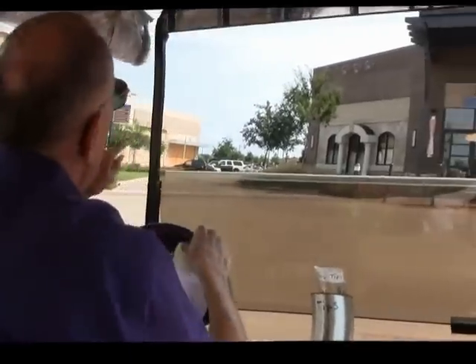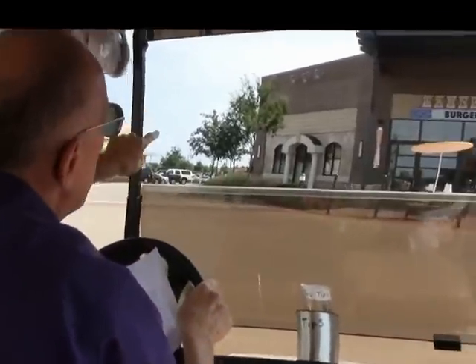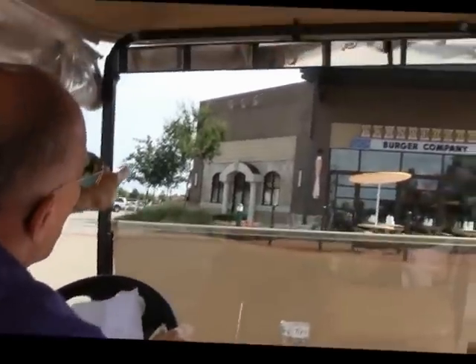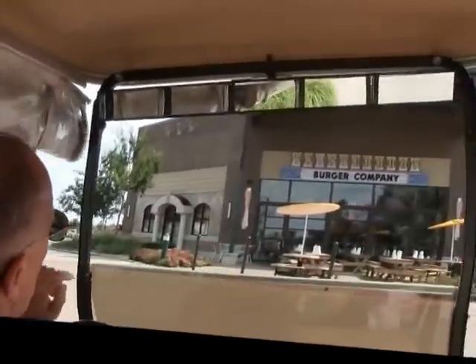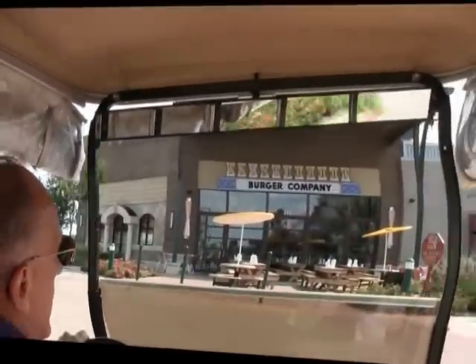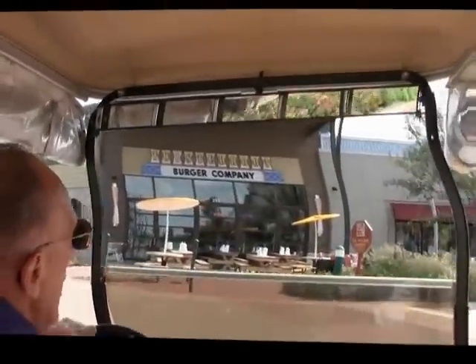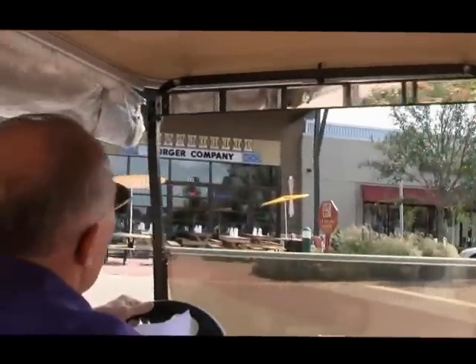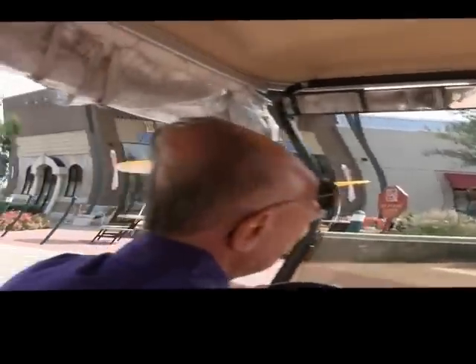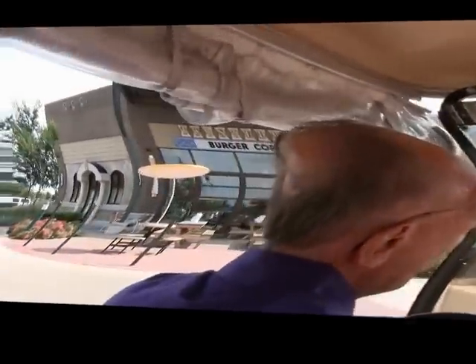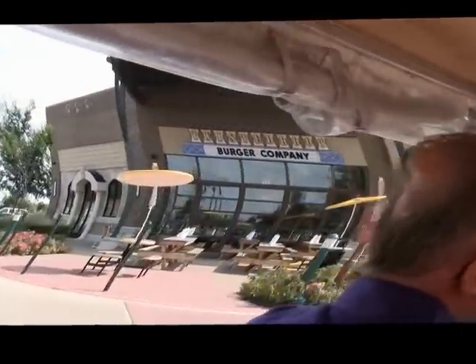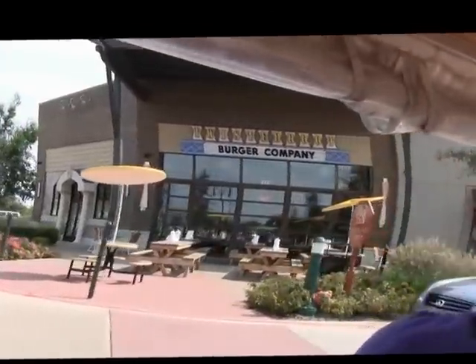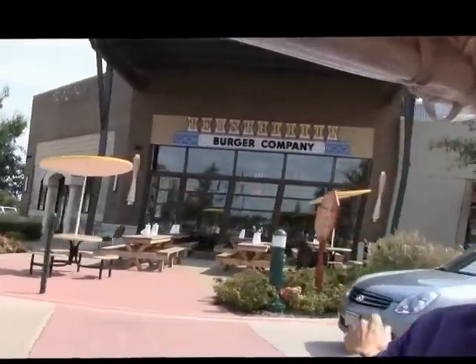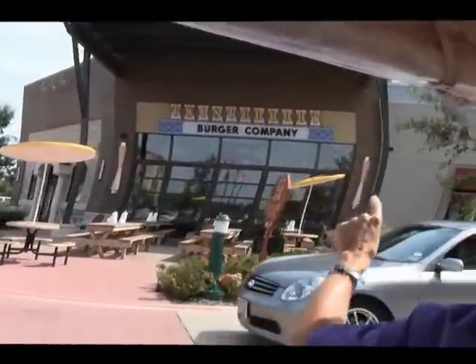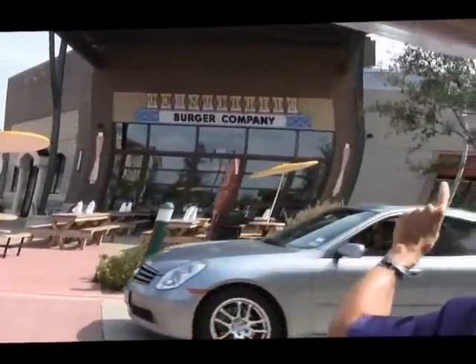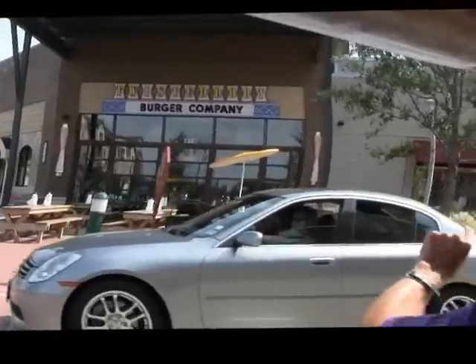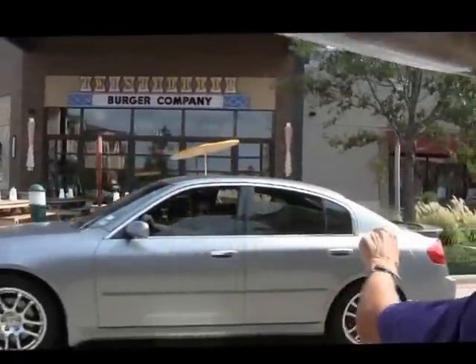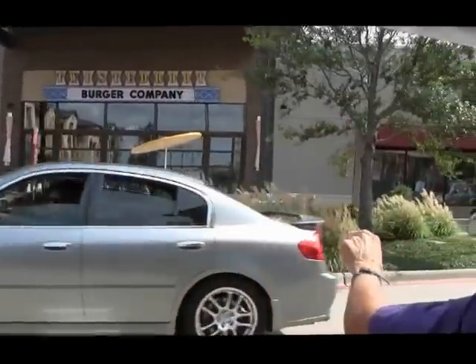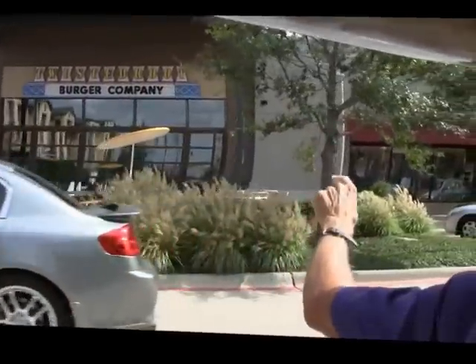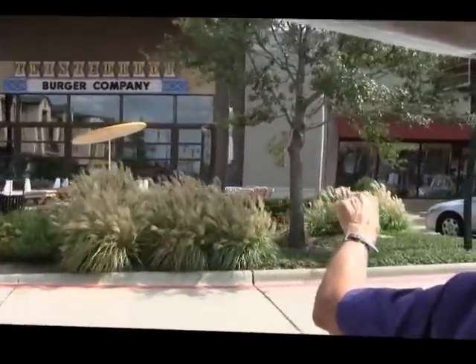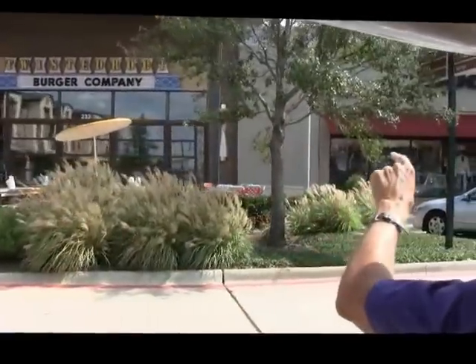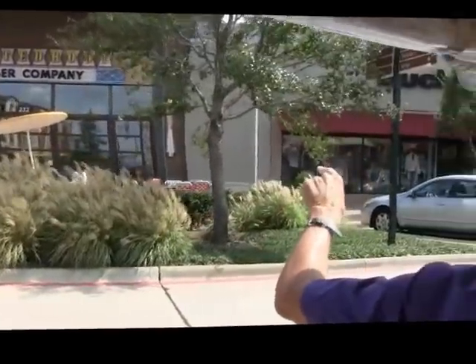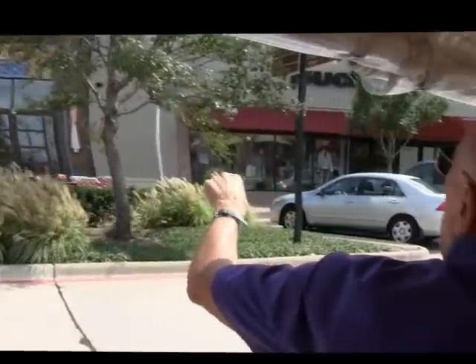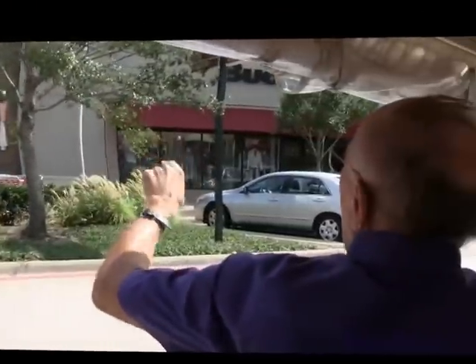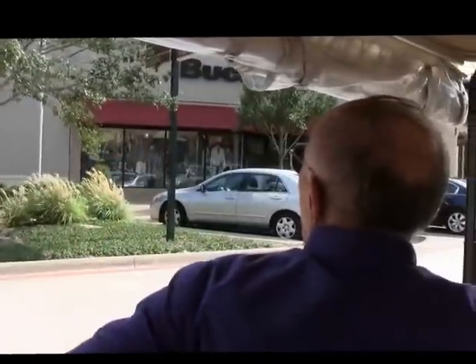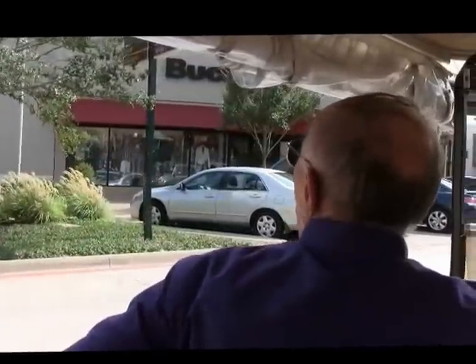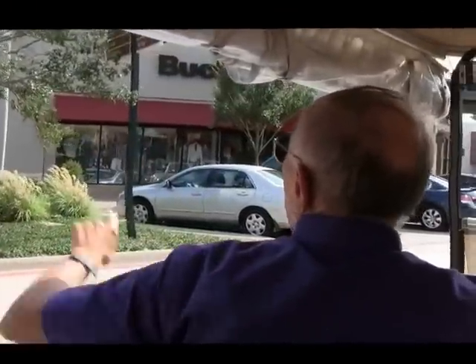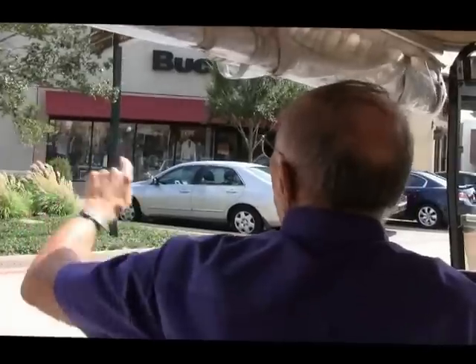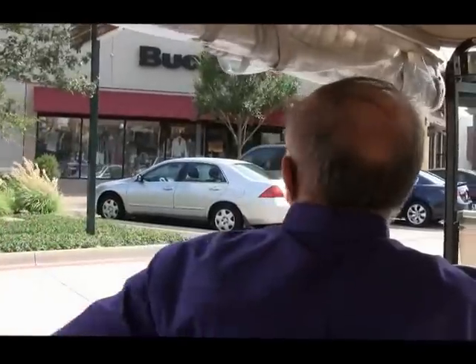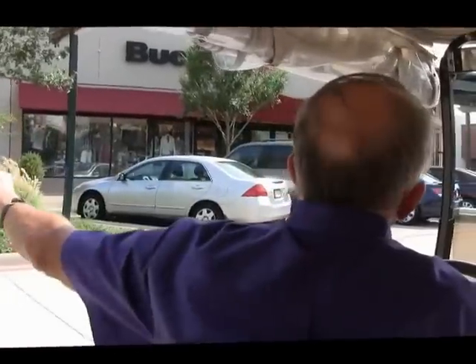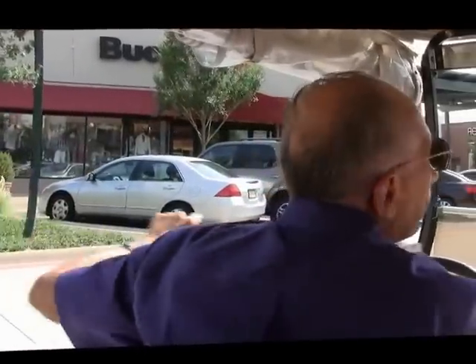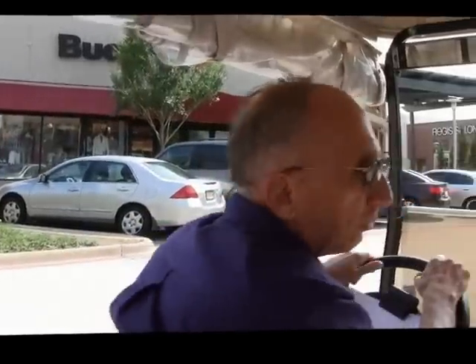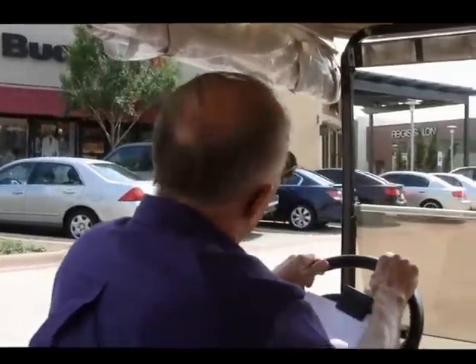Twisted Root is gourmet hamburgers. They were voted one of the best gourmet hamburger chains in the United States. They have everything from bison burgers to veggie burgers, turkey burgers, venison burgers, and in season even ostrich burgers.